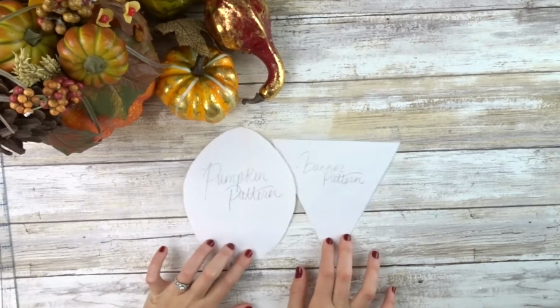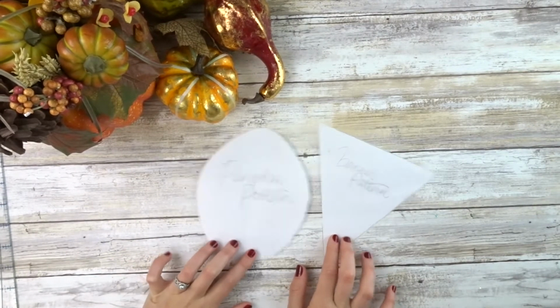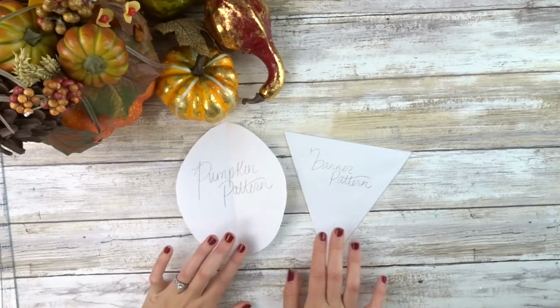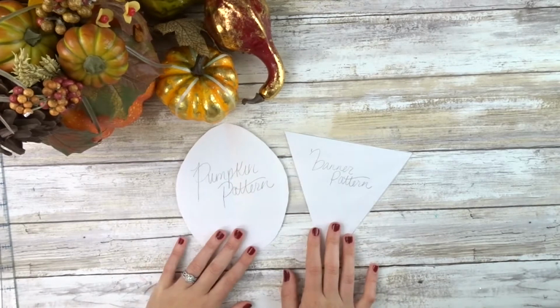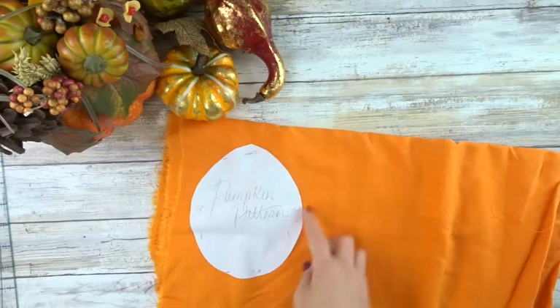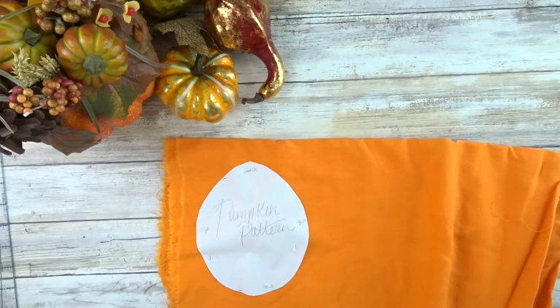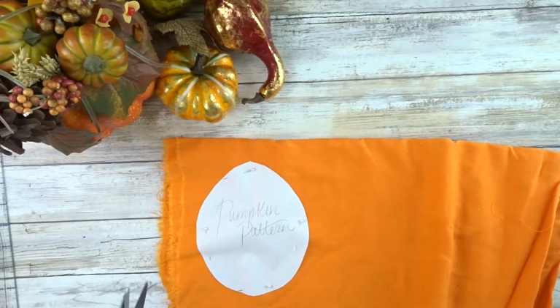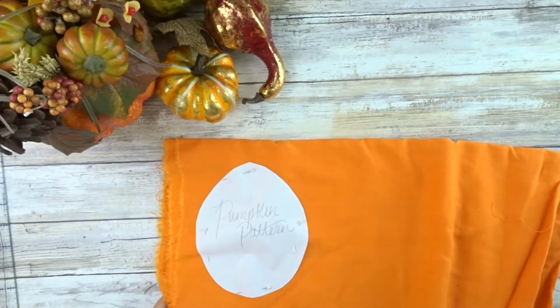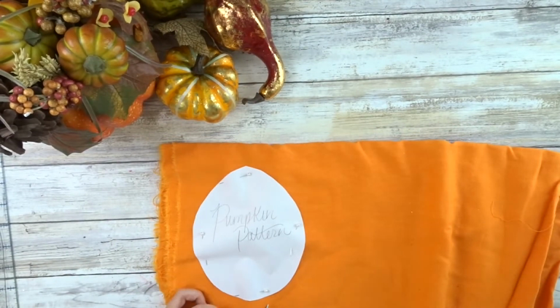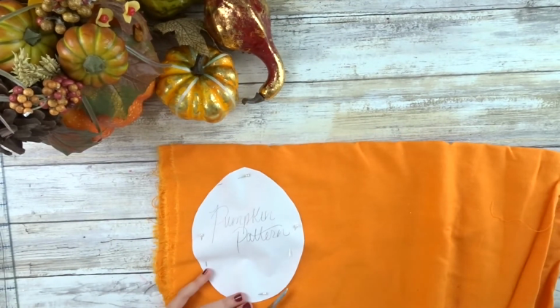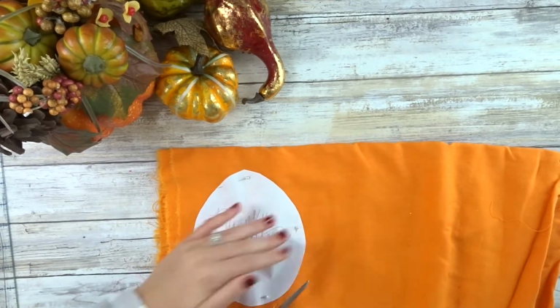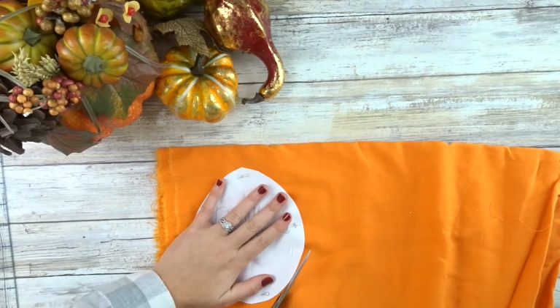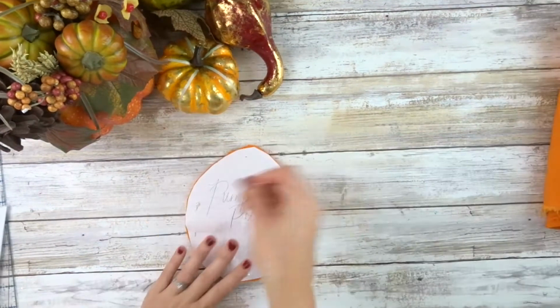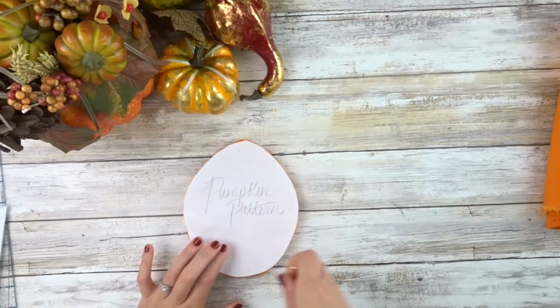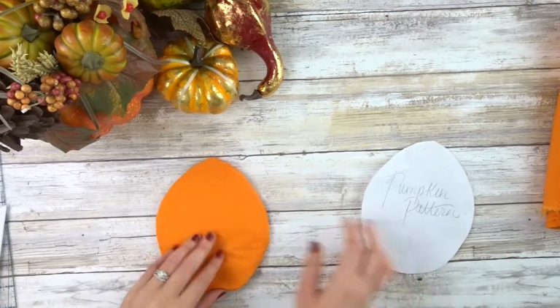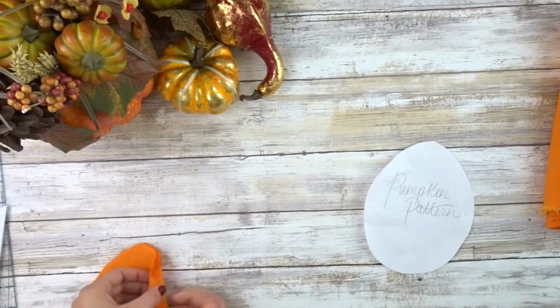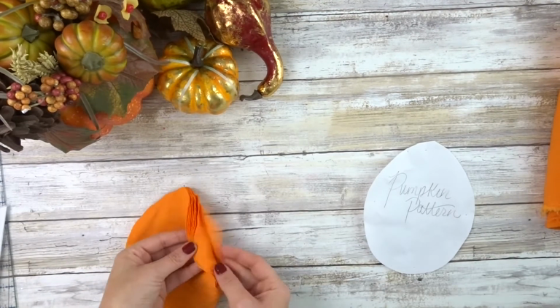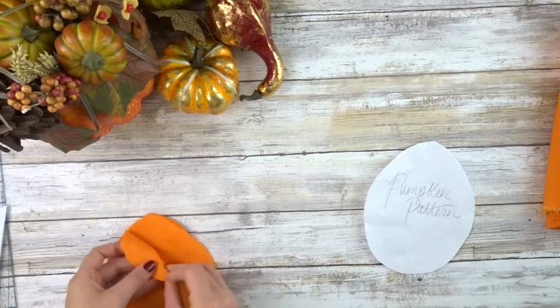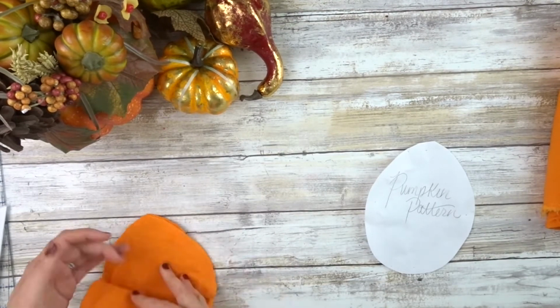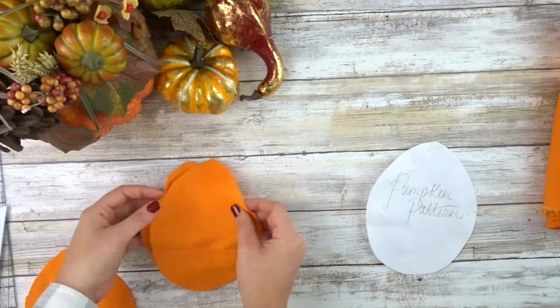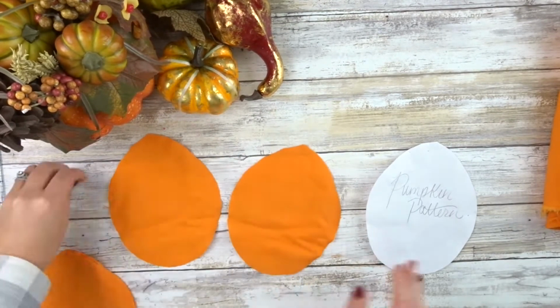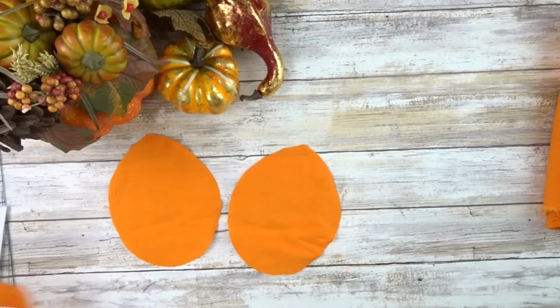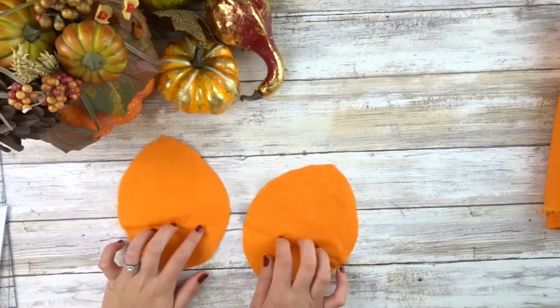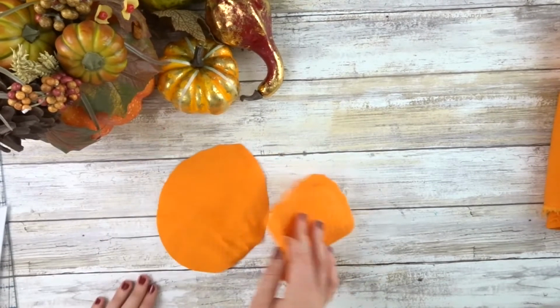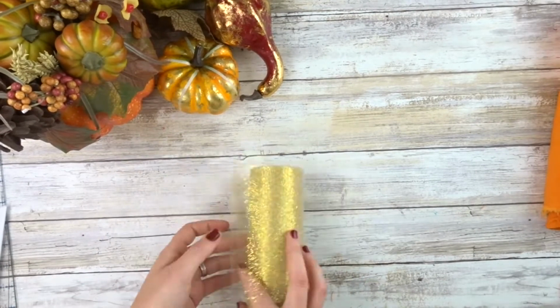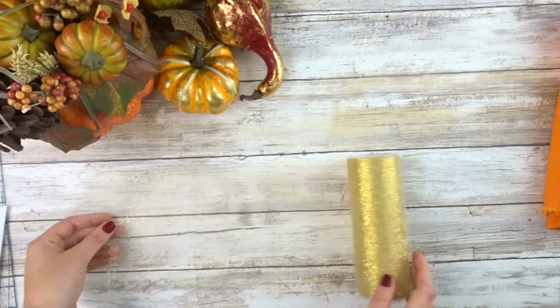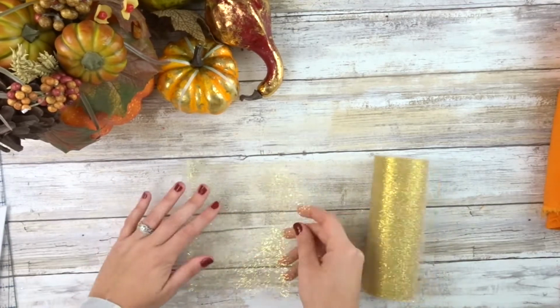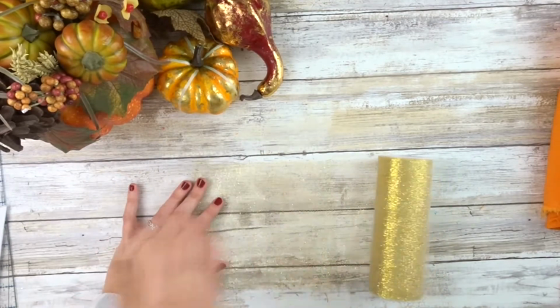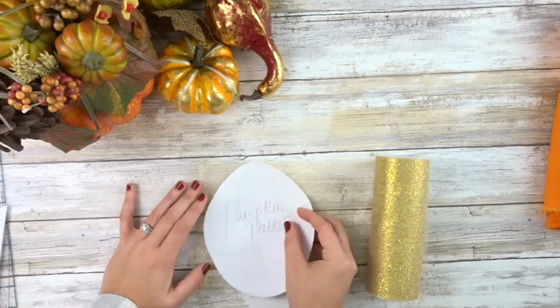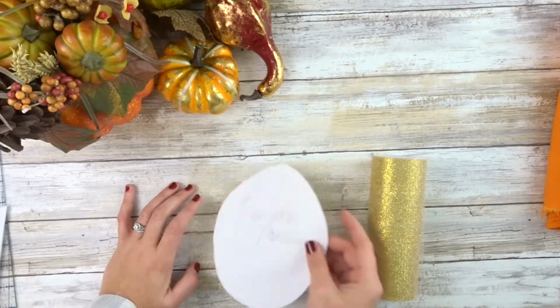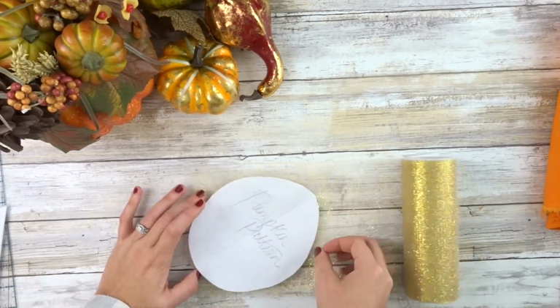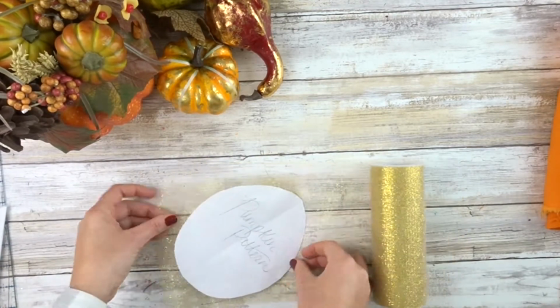Now that we have our two patterns, we're going to go ahead and cut out our pumpkins — we need six pieces. And we also need to cut out six pieces in the tulle.